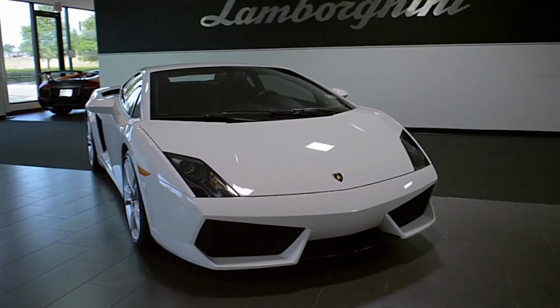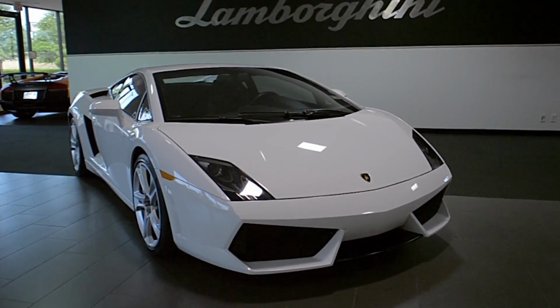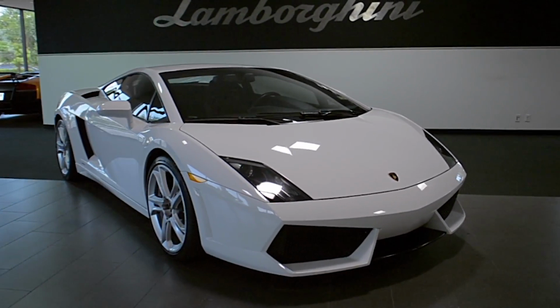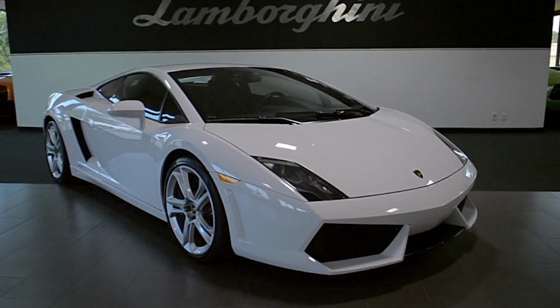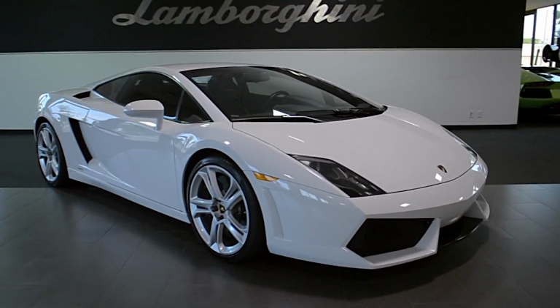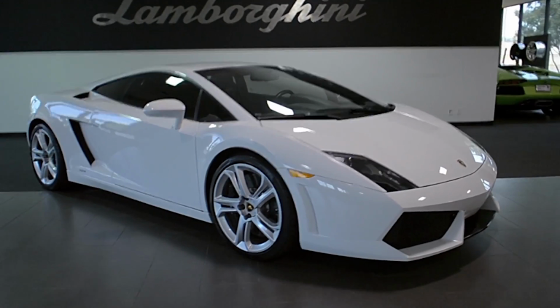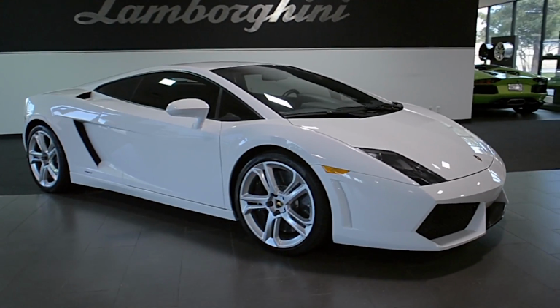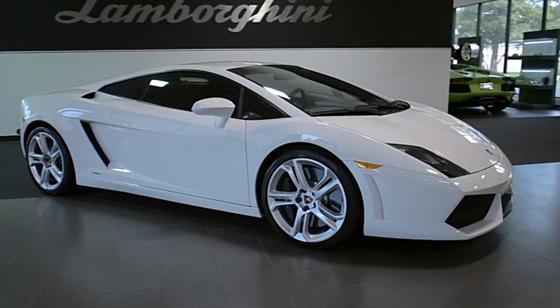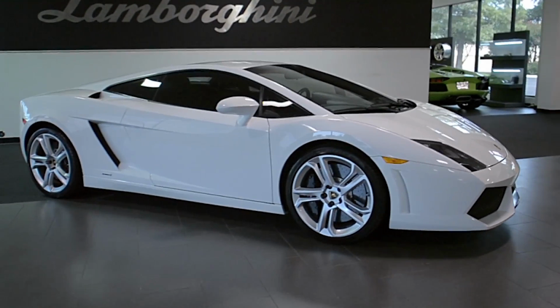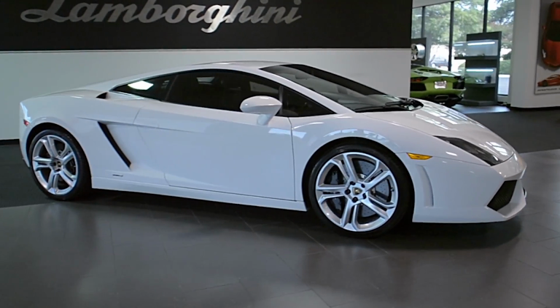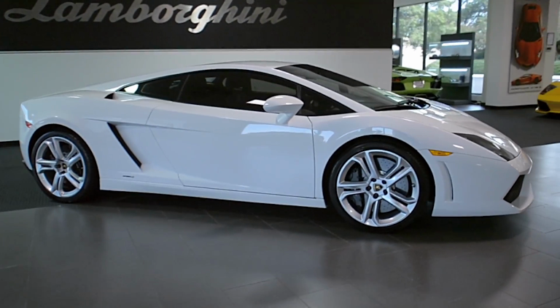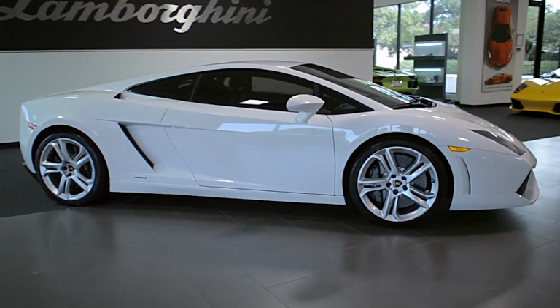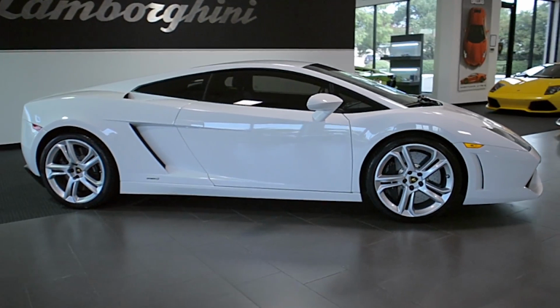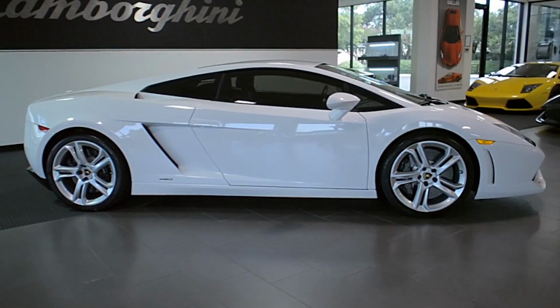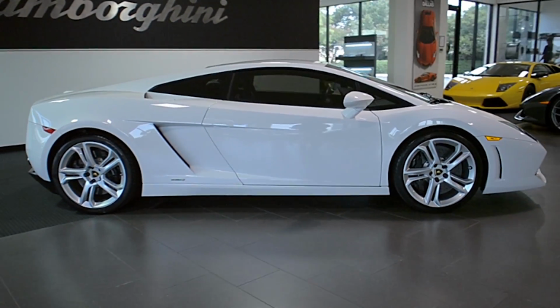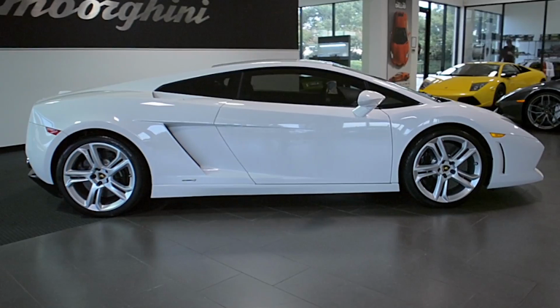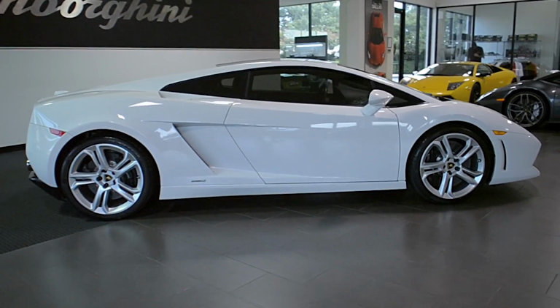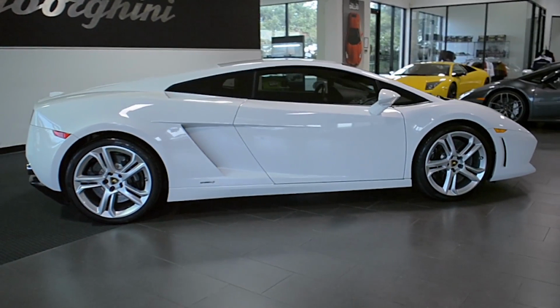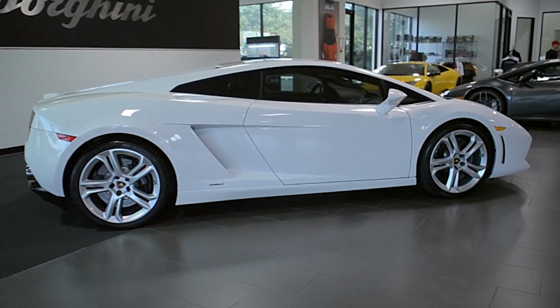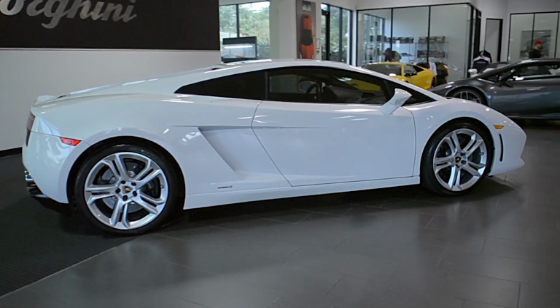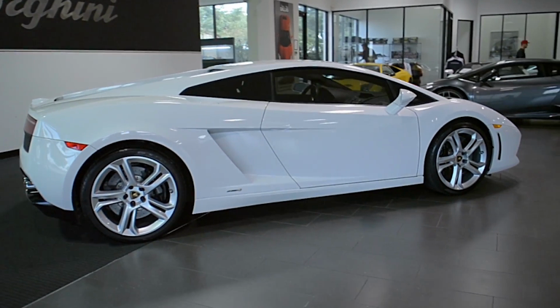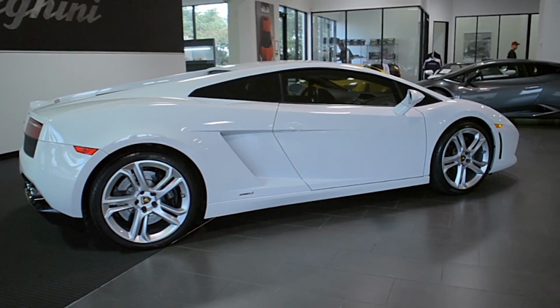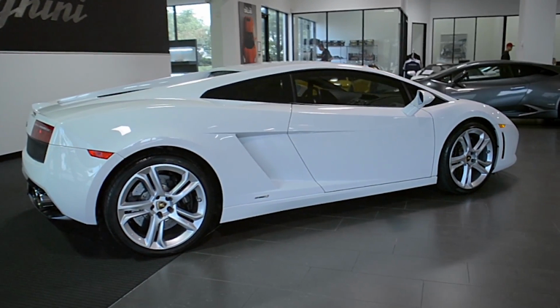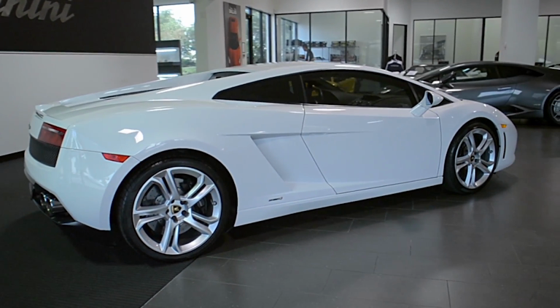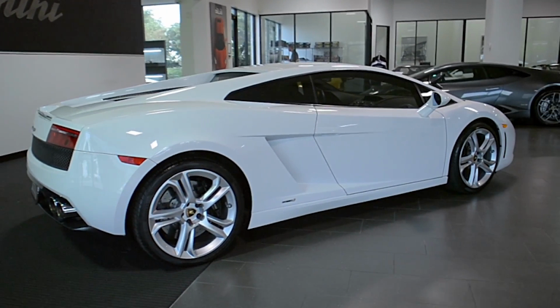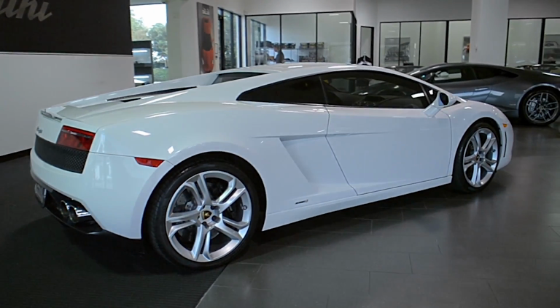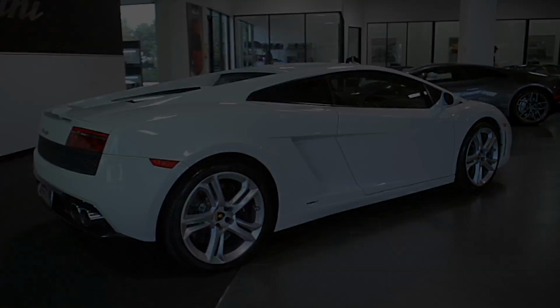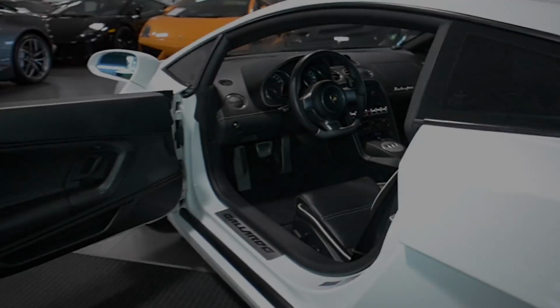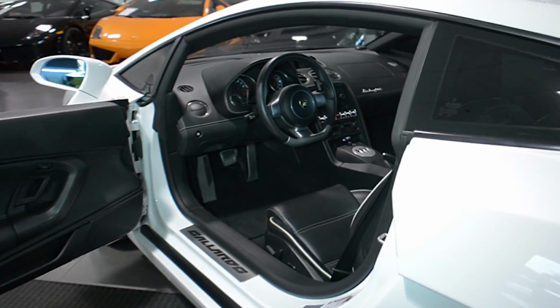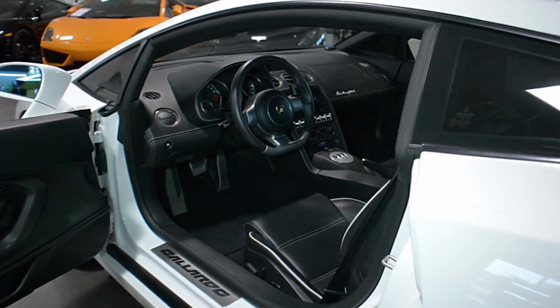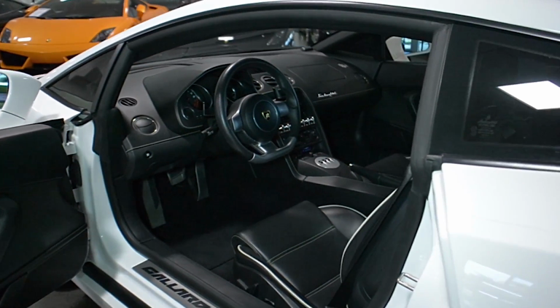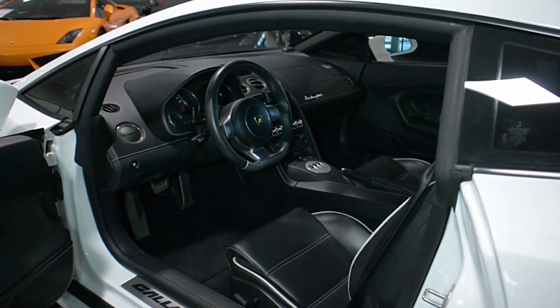Lamborghini Dallas proudly presents this 2009 Lamborghini Gallardo LP 560-4, equipped with a 5.2-liter, 560-horsepower V10 engine, and a 6-speed e-gear transmission with all-wheel drive.